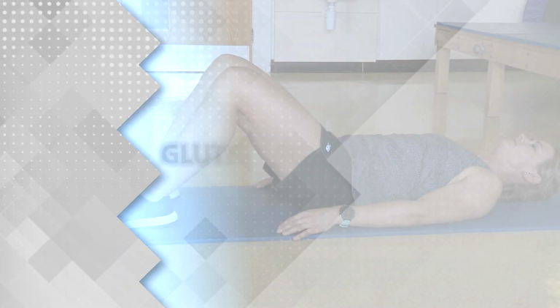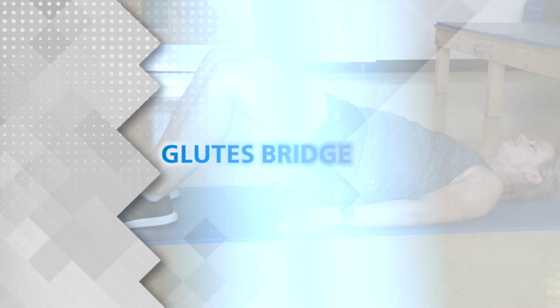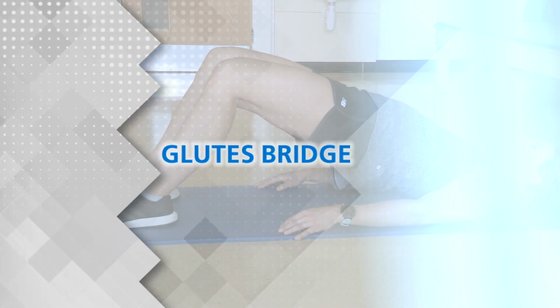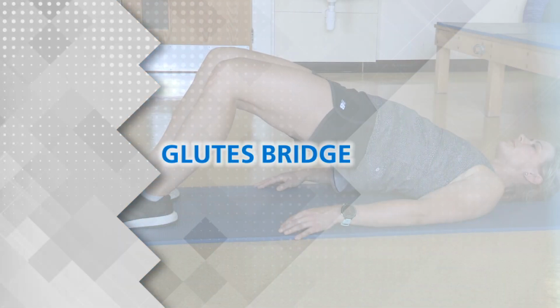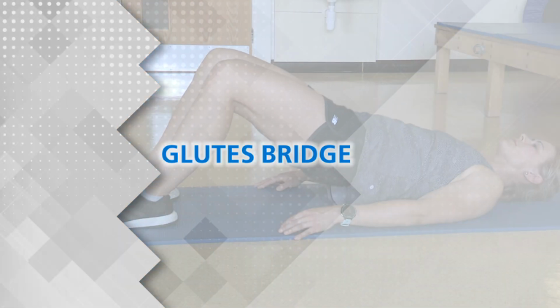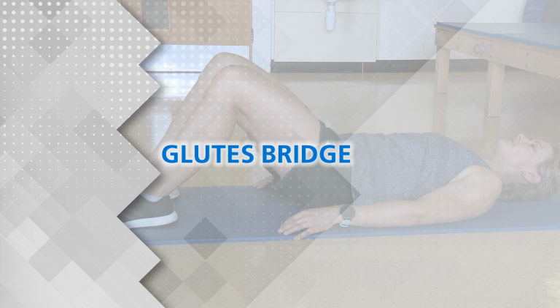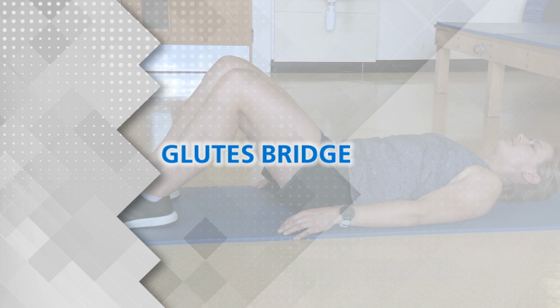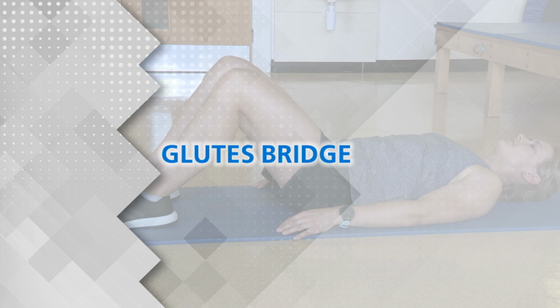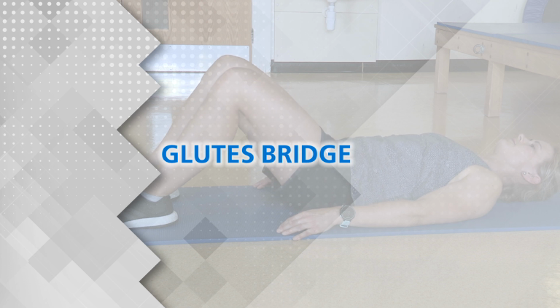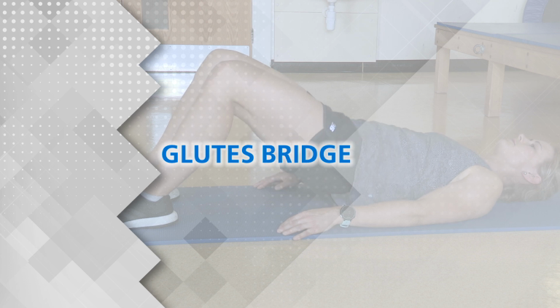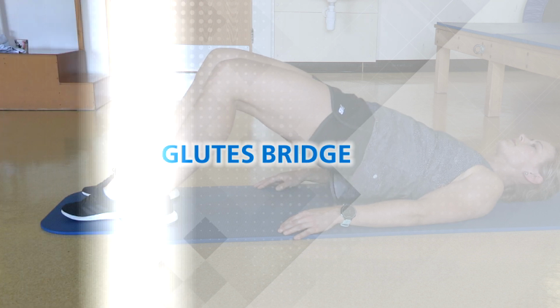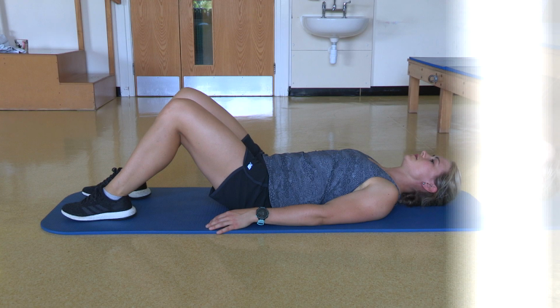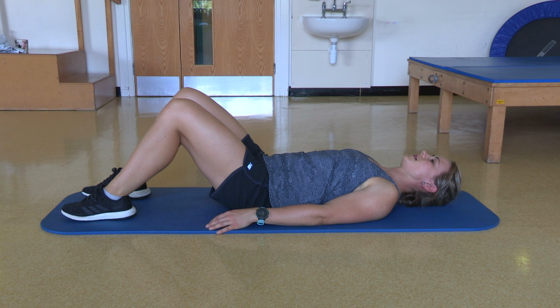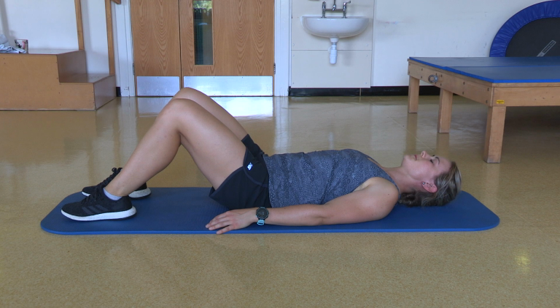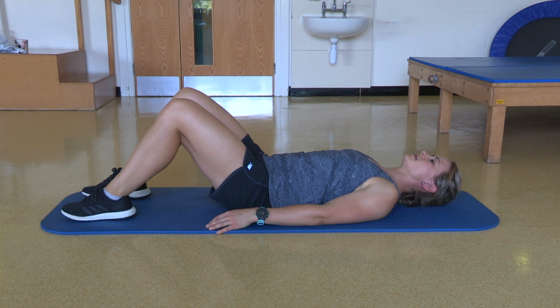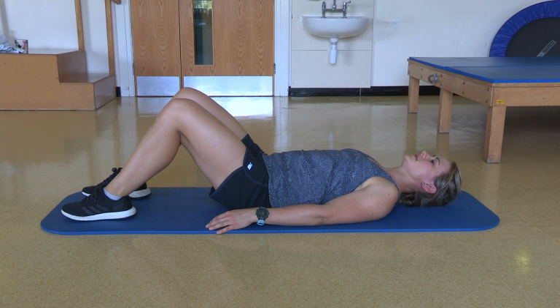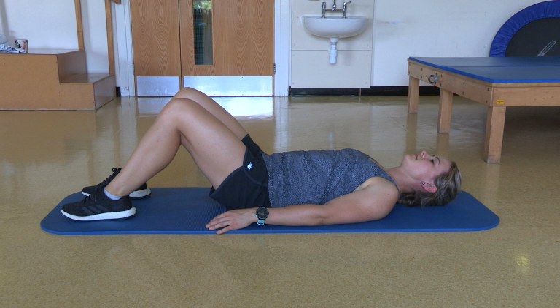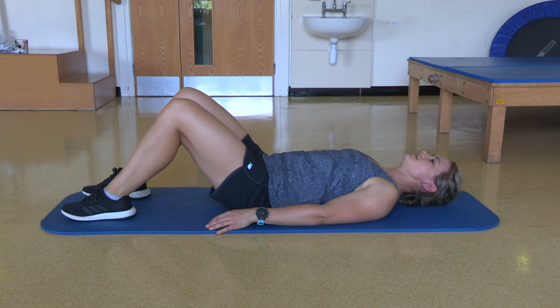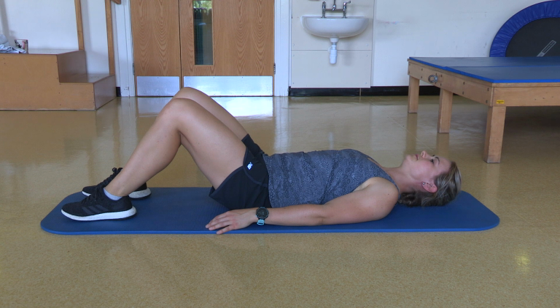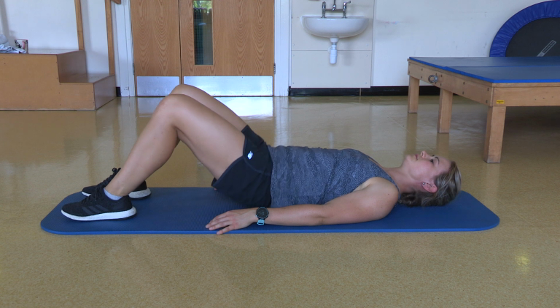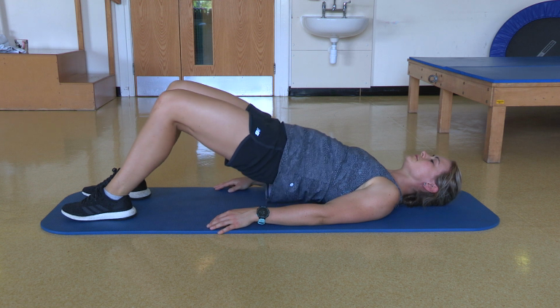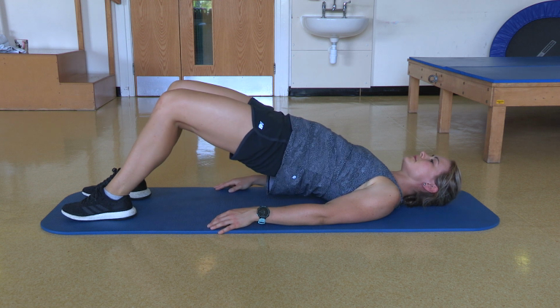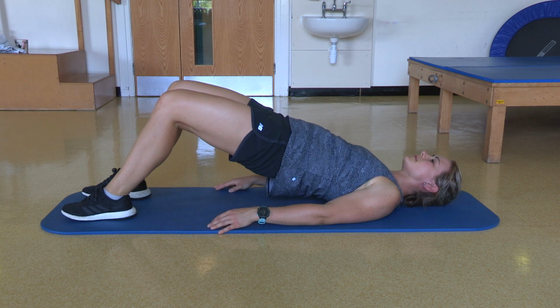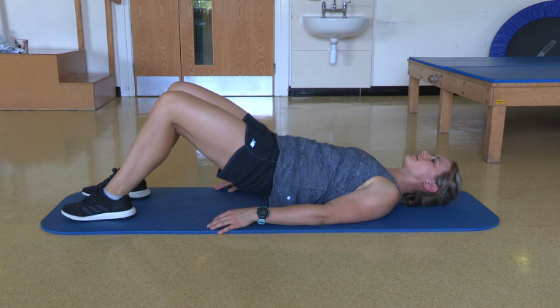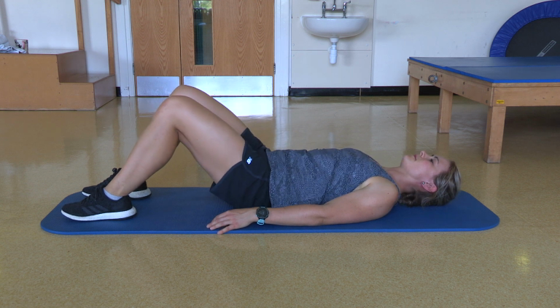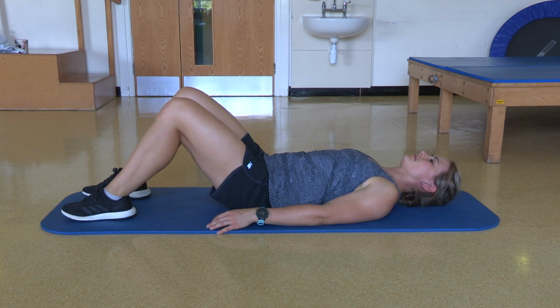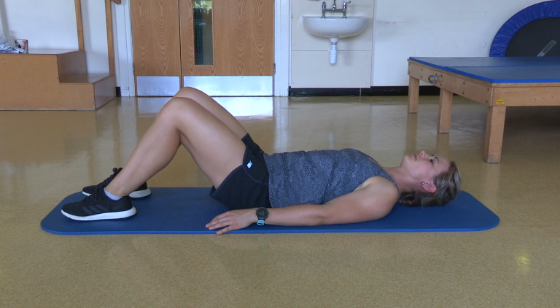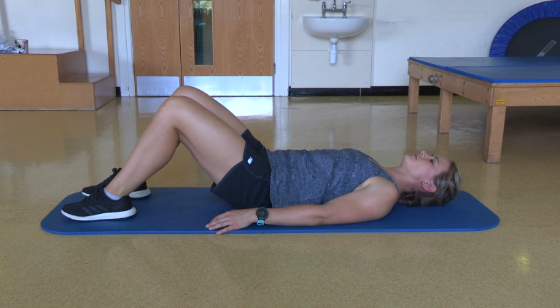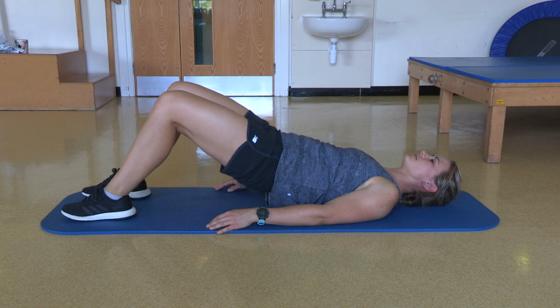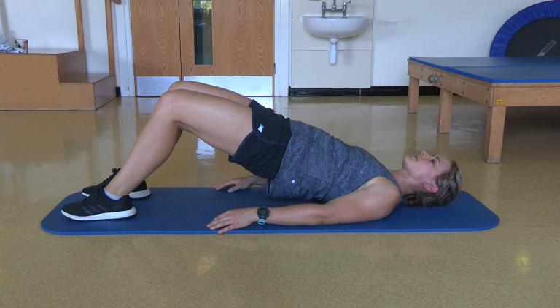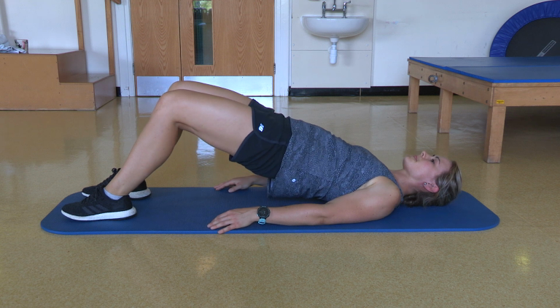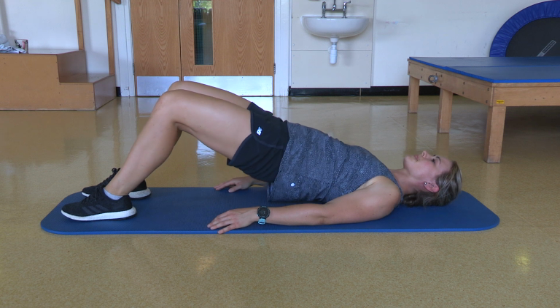Glutes bridge: lie on your back with your knees bent, slowly lift your bottom off the floor while contracting your glutes, and then return to the starting position.